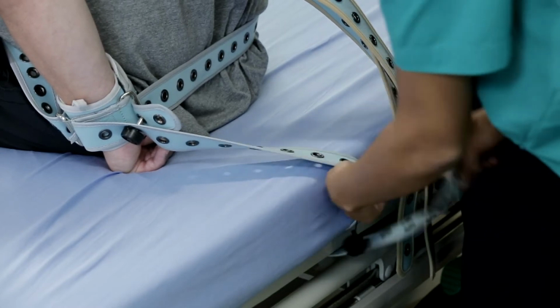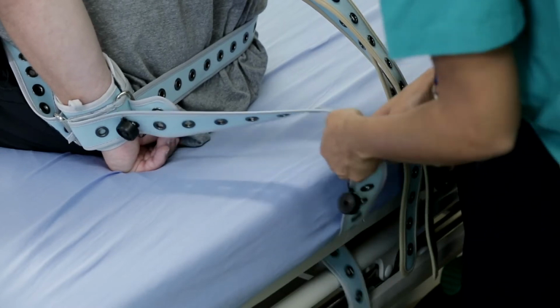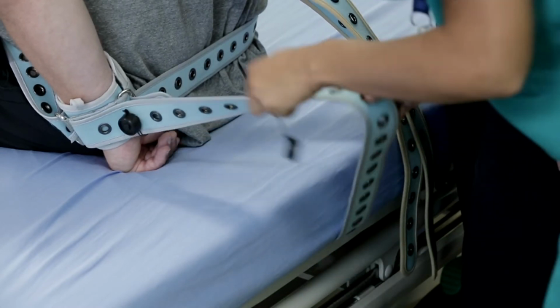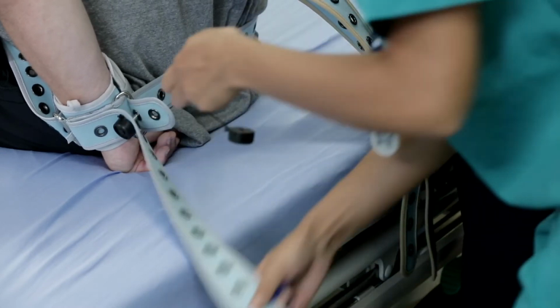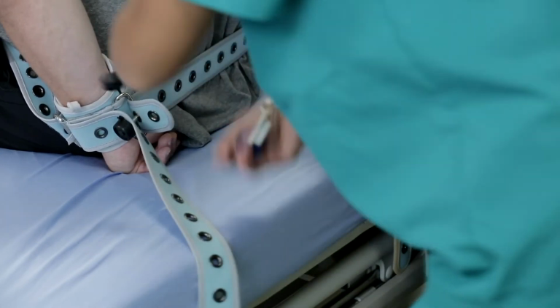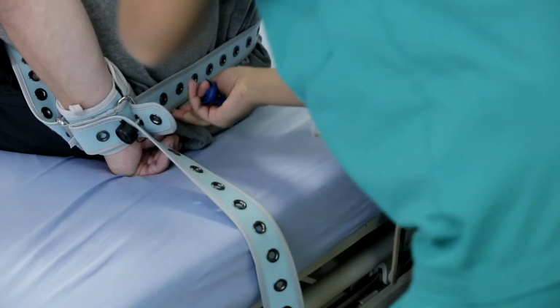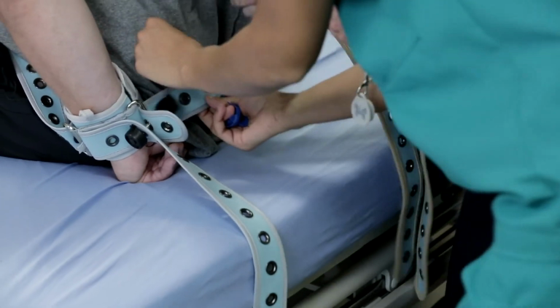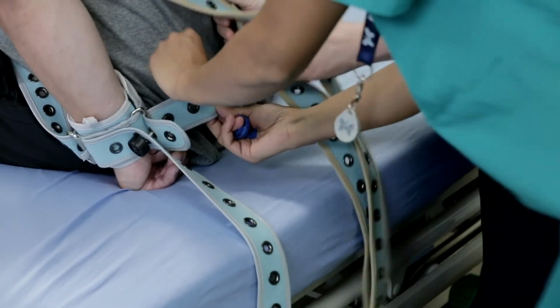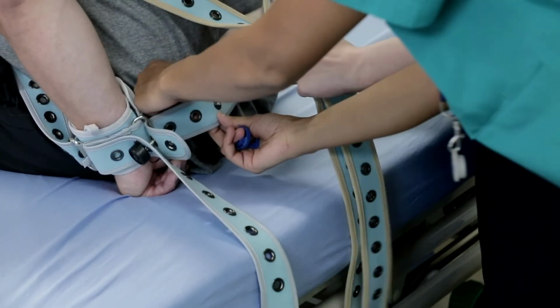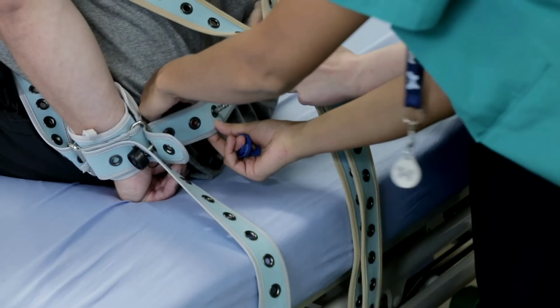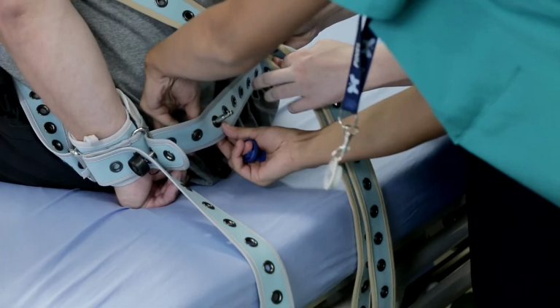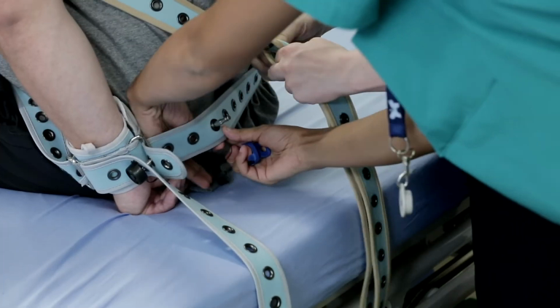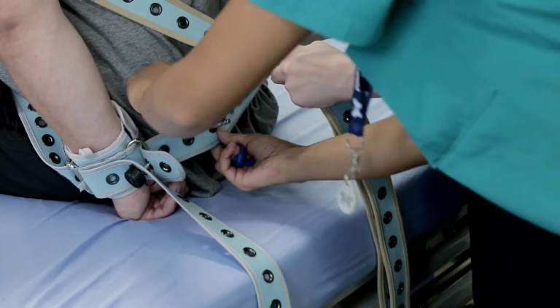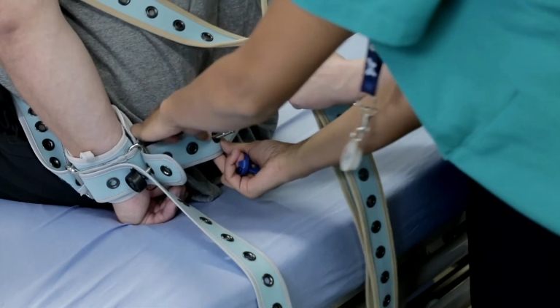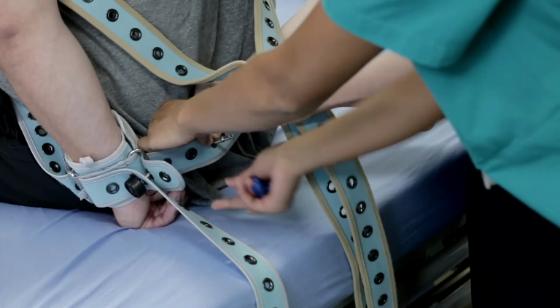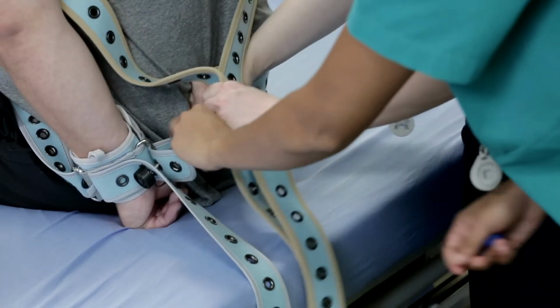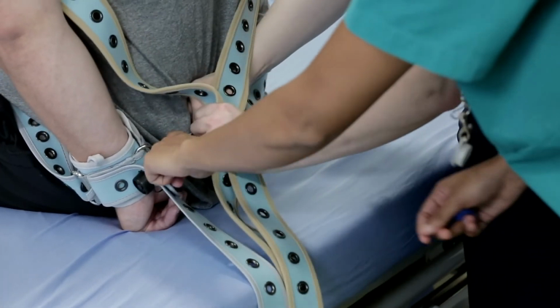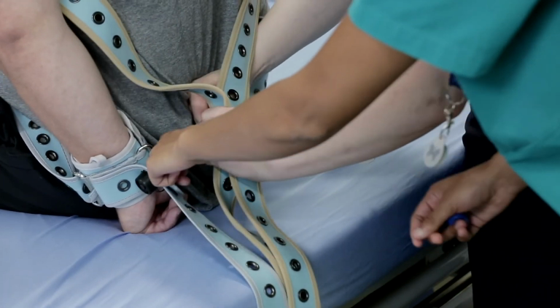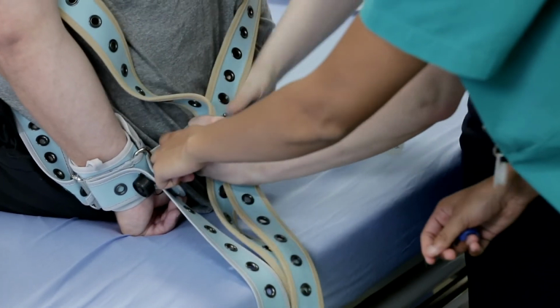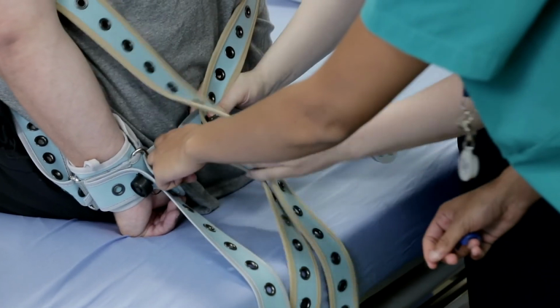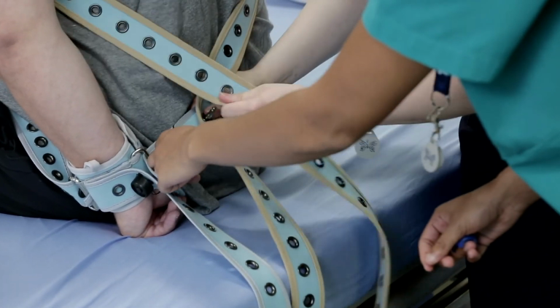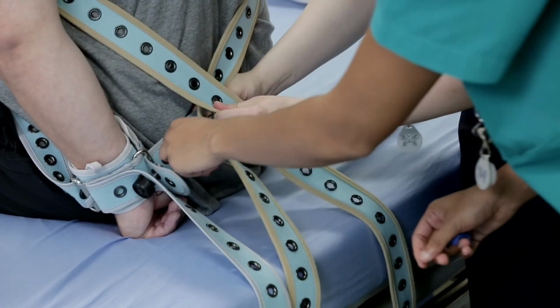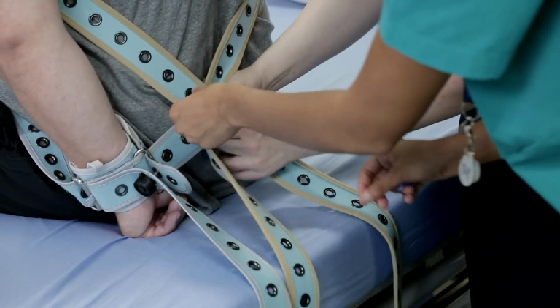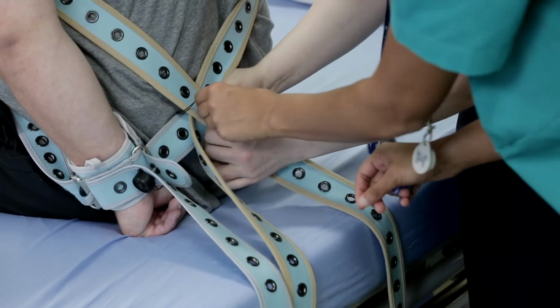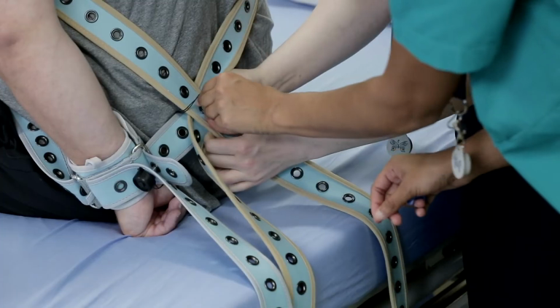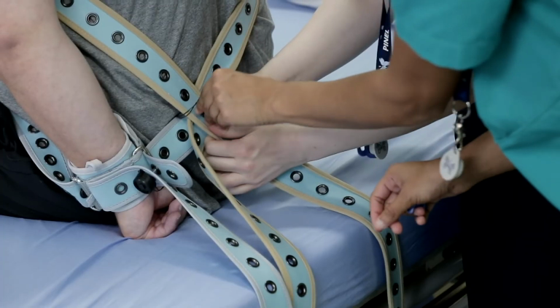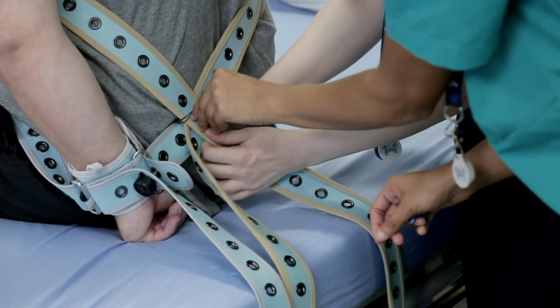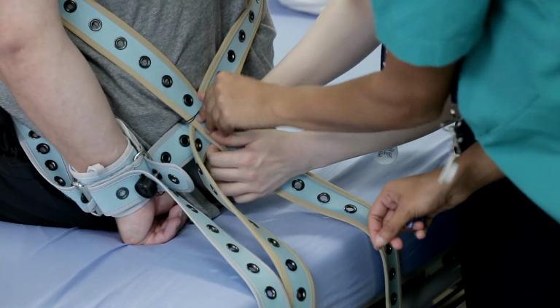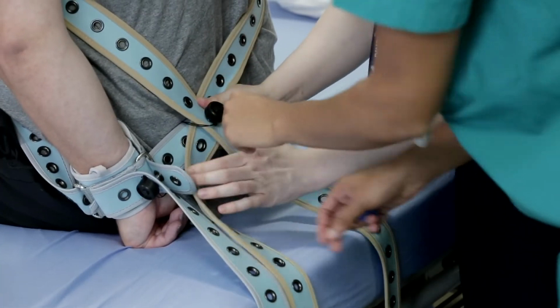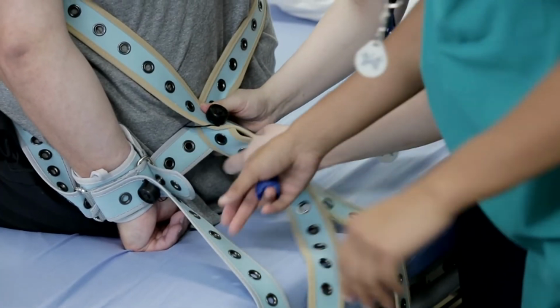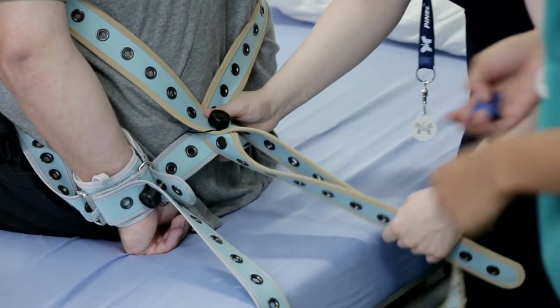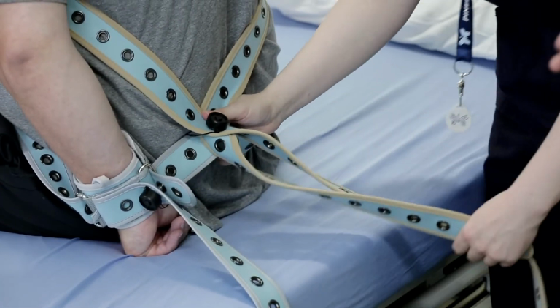For very aggressive patients, connect the bed strap to the wrist strap with a button. This prevents the patient from pushing the wrist straps down, stepping out of them, and using the straps as a weapon.